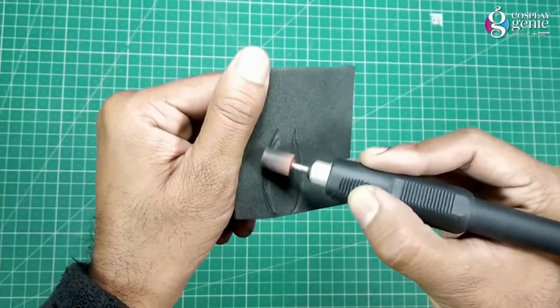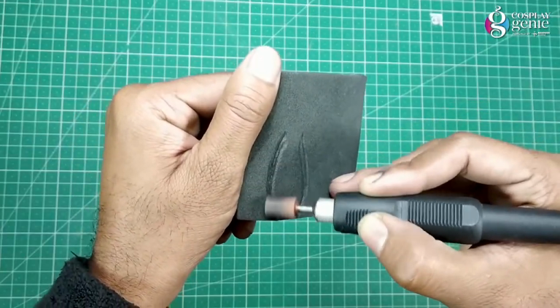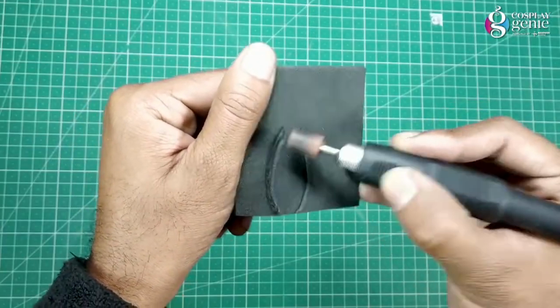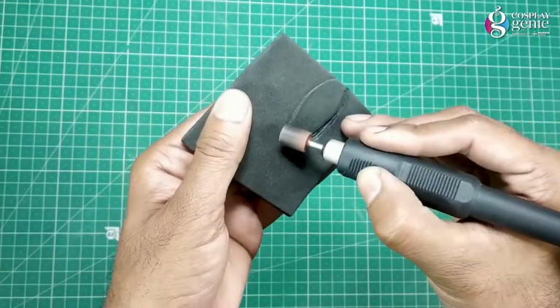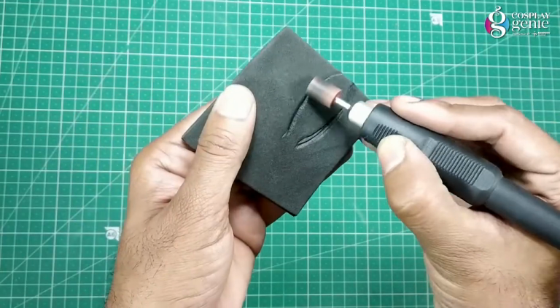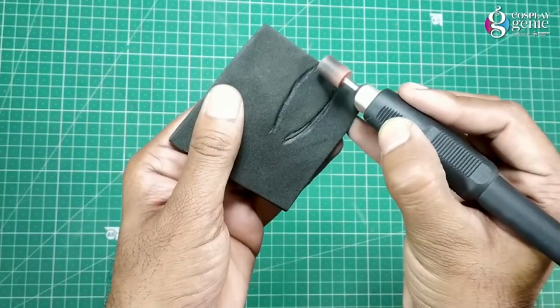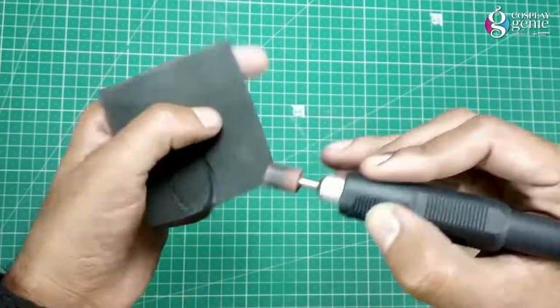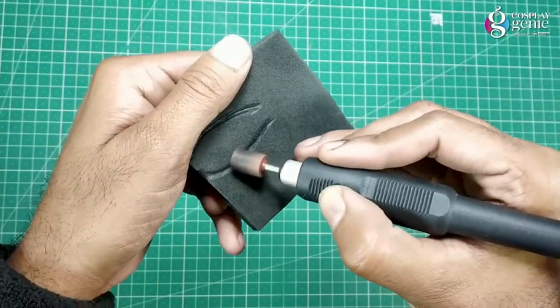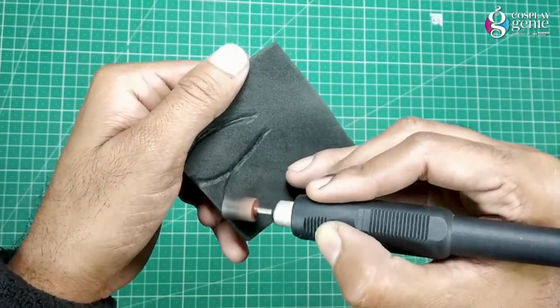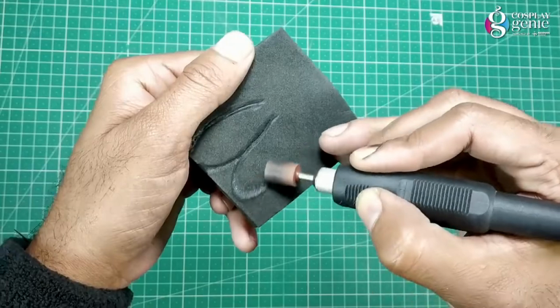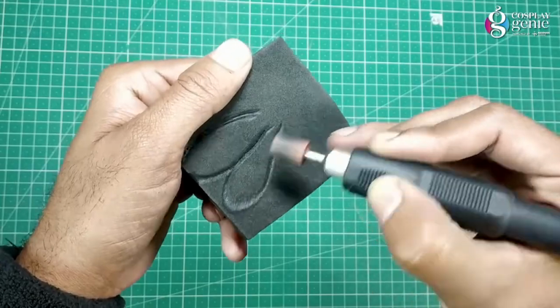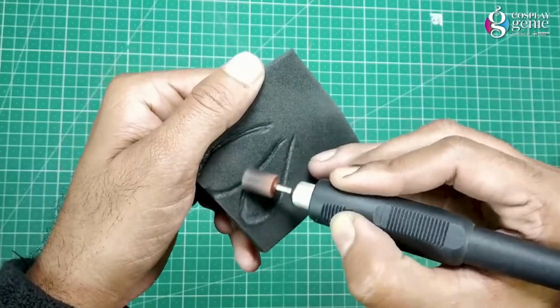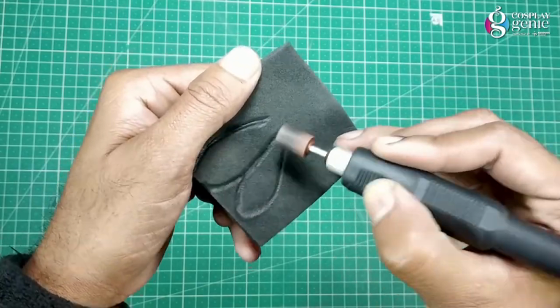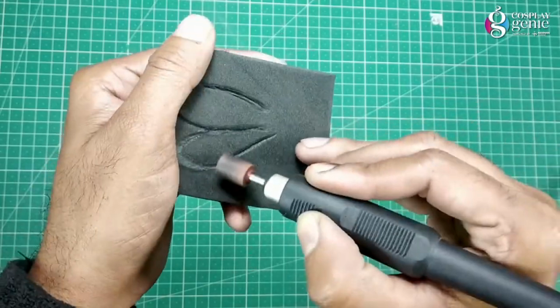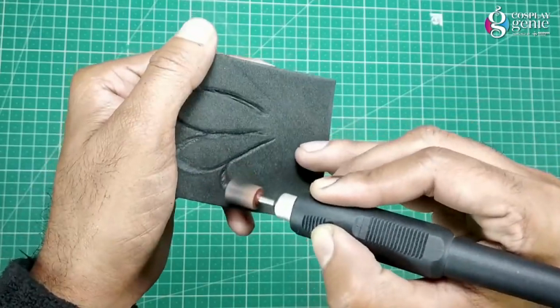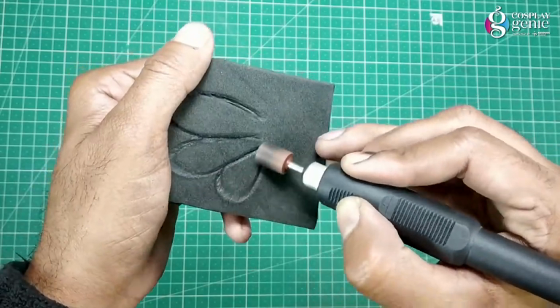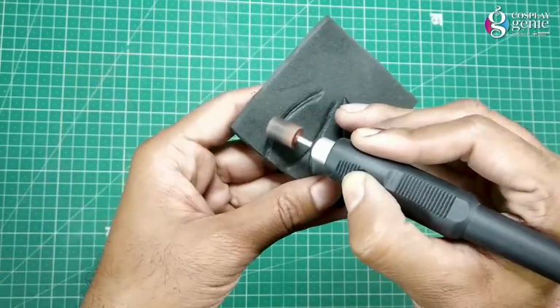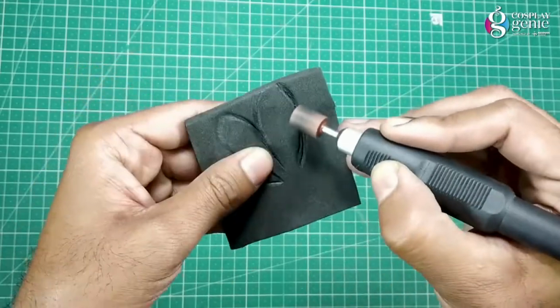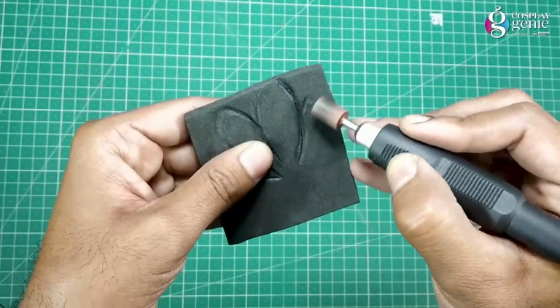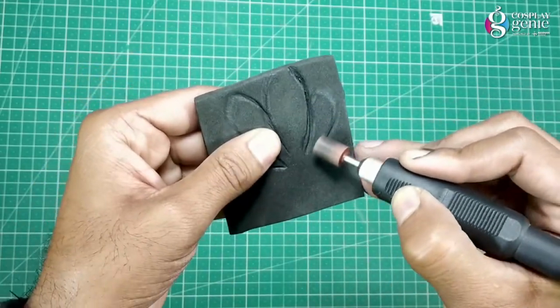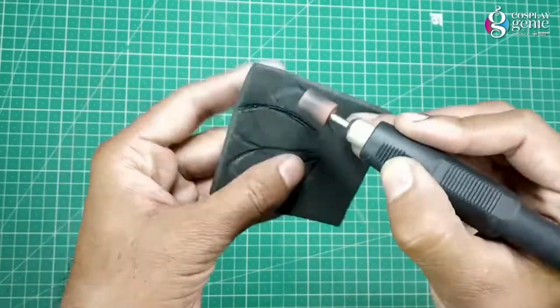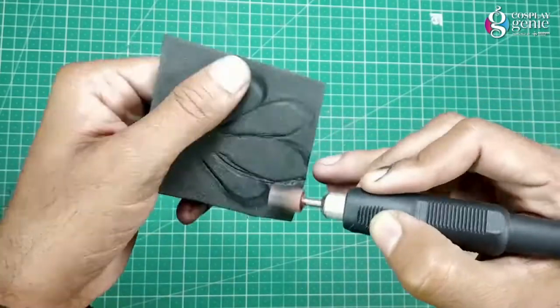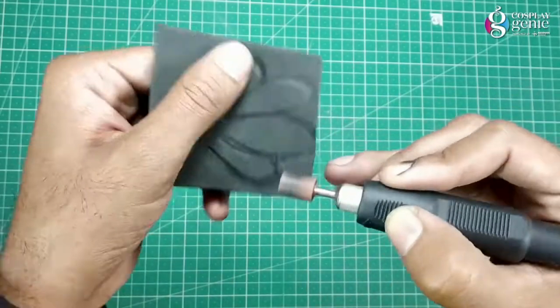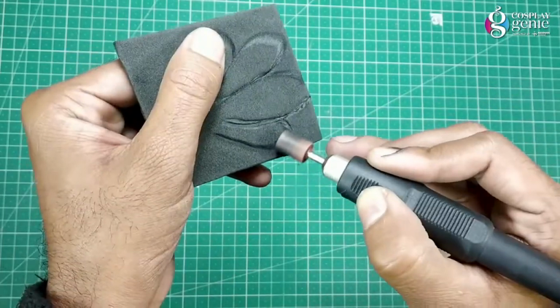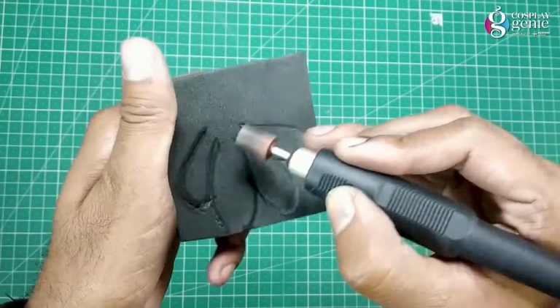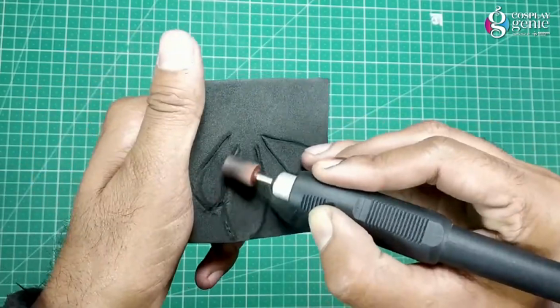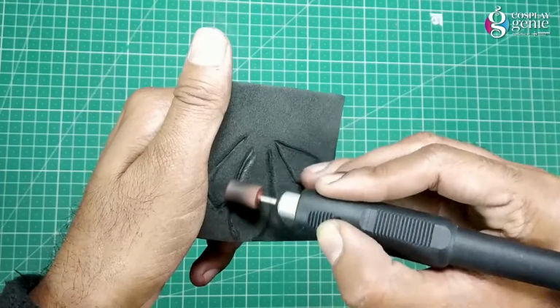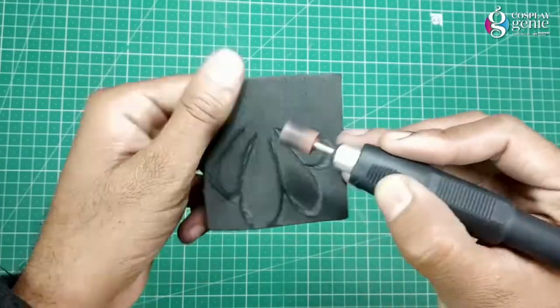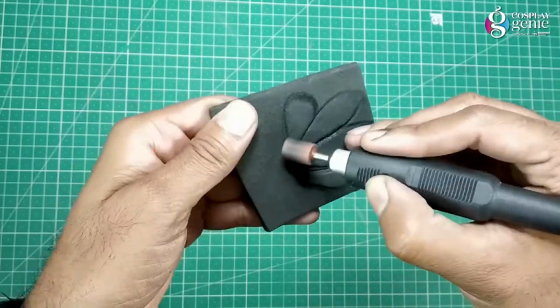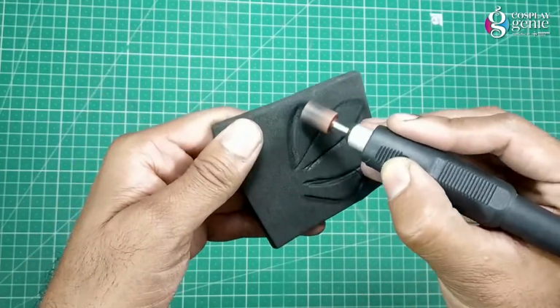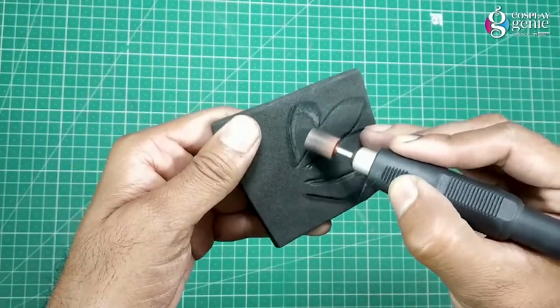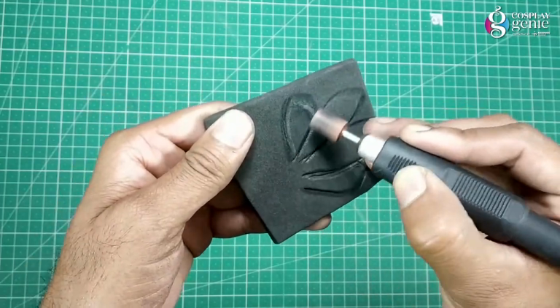I am using a stone drum head and making a flower type design using the drum edges. With this trick you can make engraving designs on EVA foam.